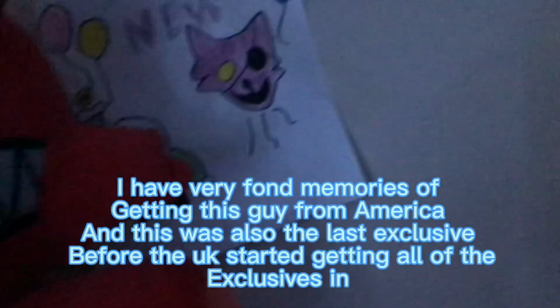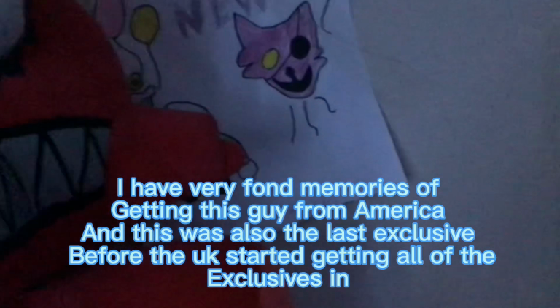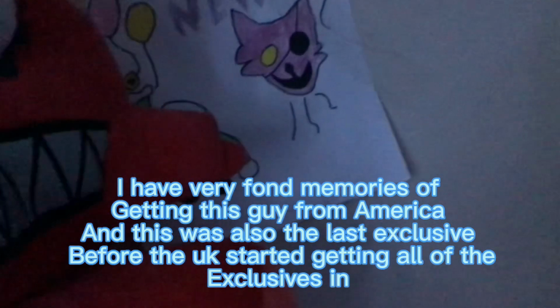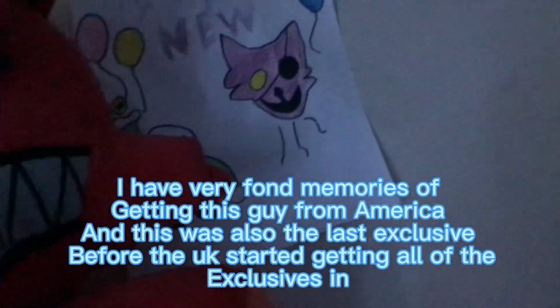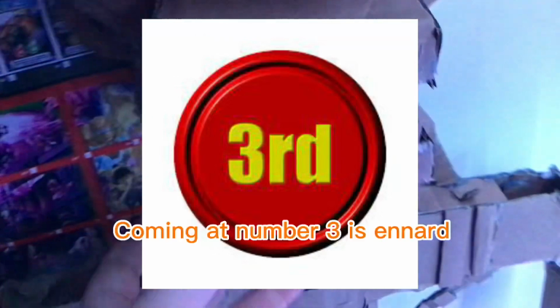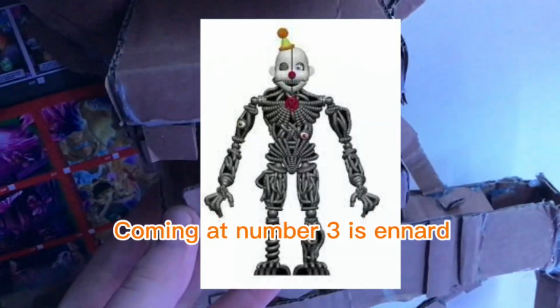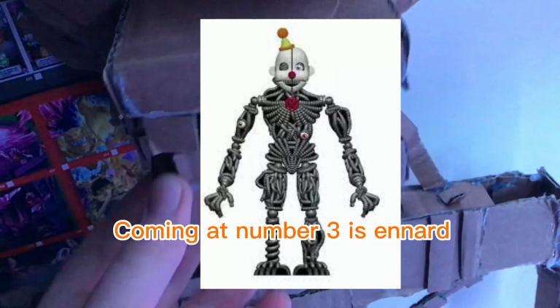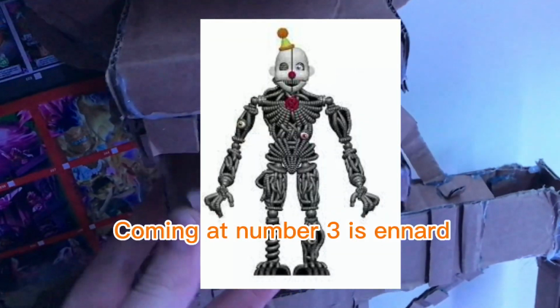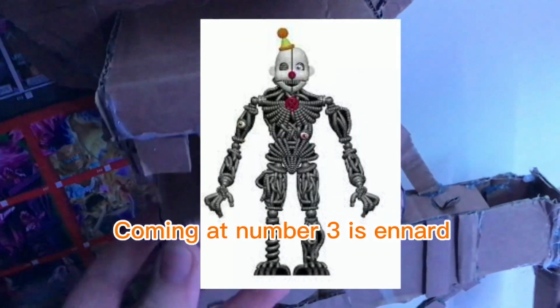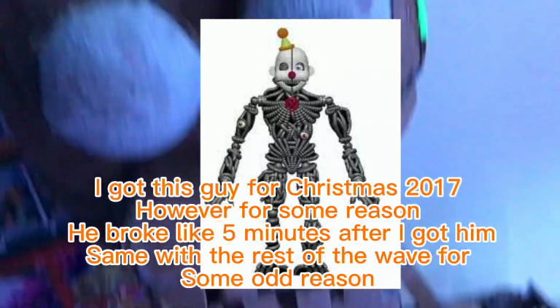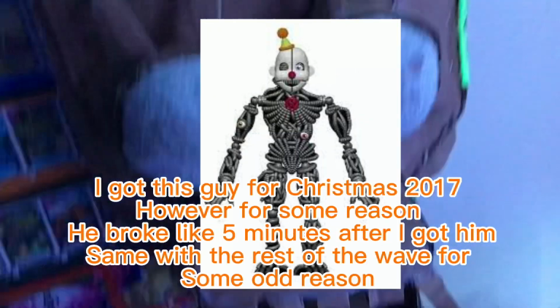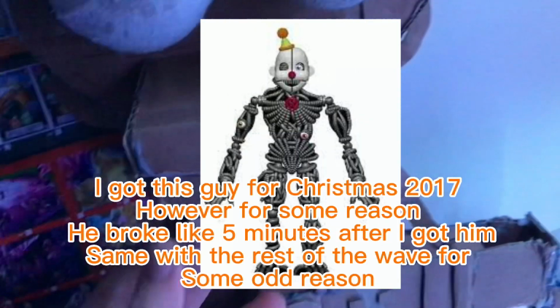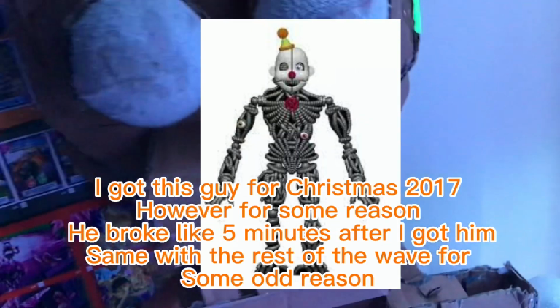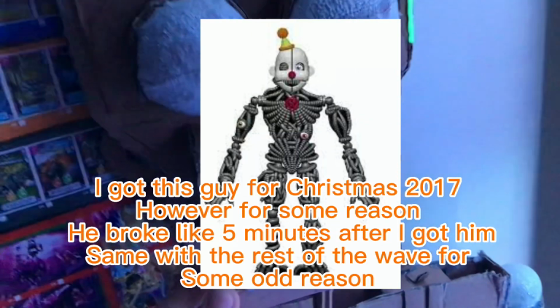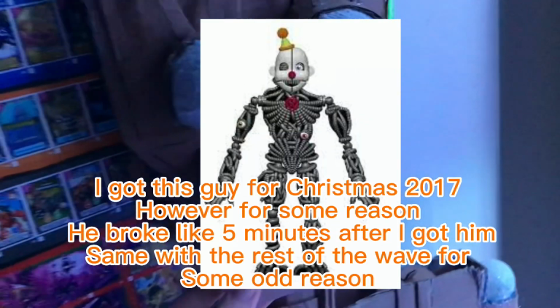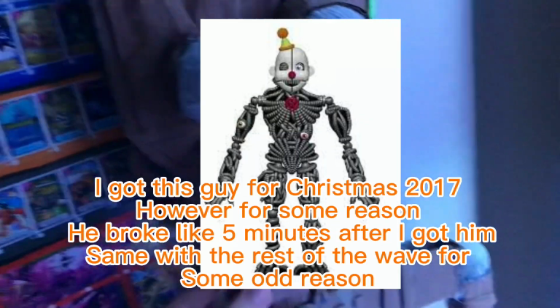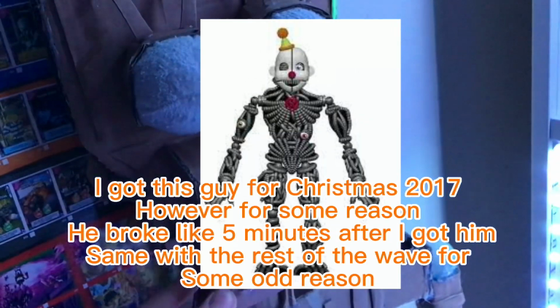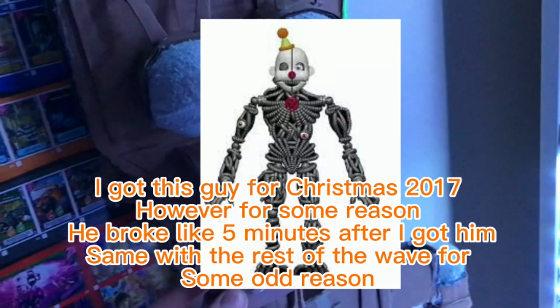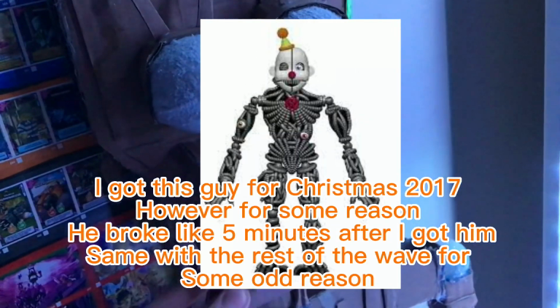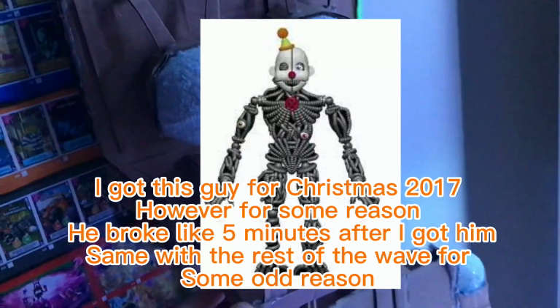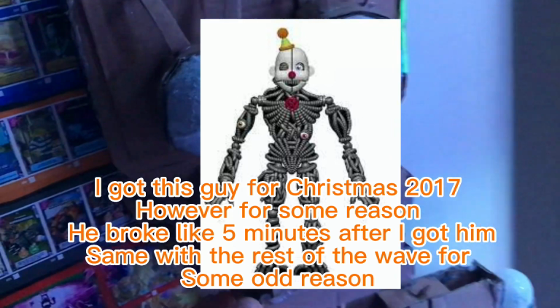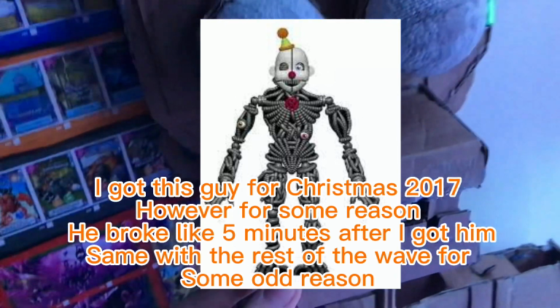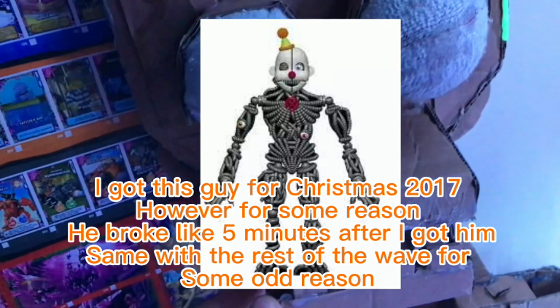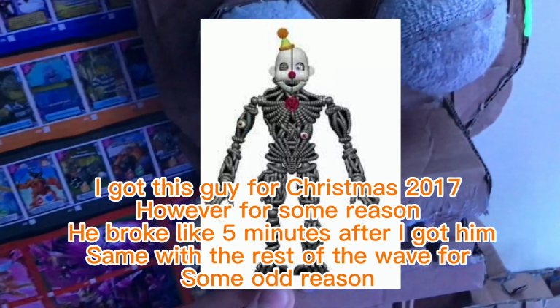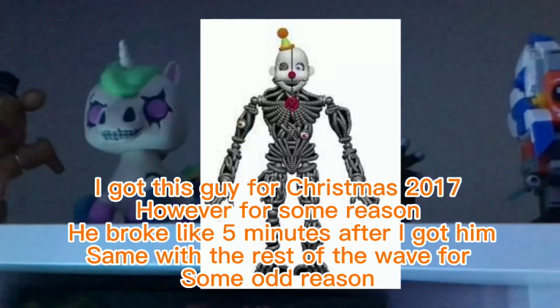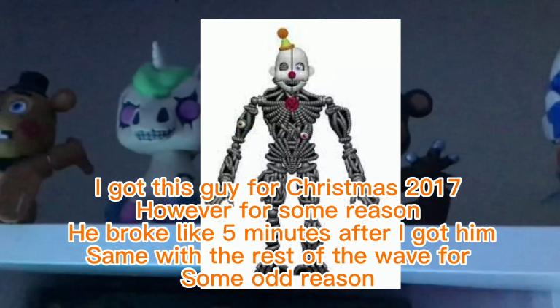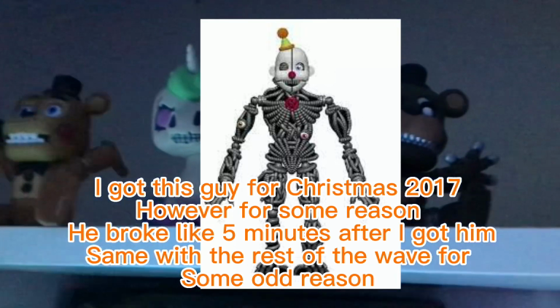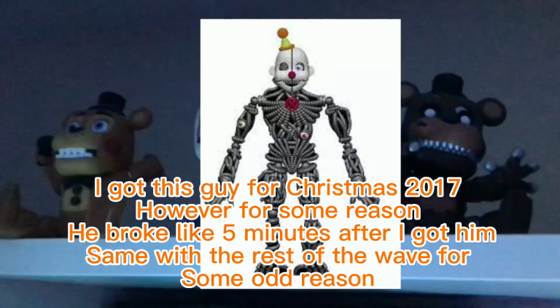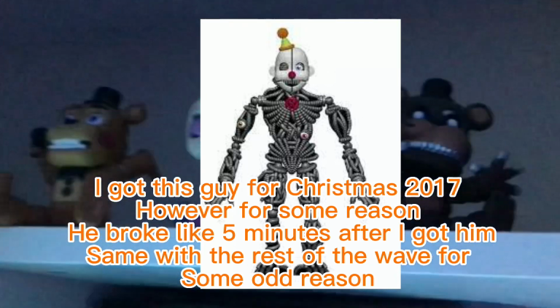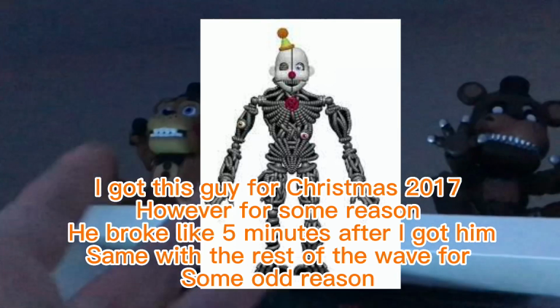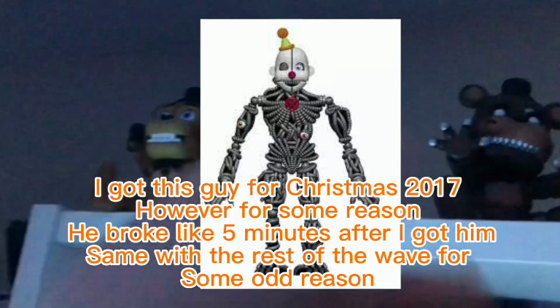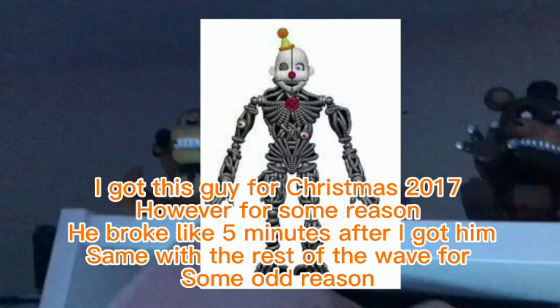Coming in at number 3 is Endo. I got this guy for Christmas 2017, however he broke like 5 minutes after I got him, same with the rest of the Wave 4 figures for some odd reason. Besides the breakage, he was a really nicely sculpted figure and the paint job was the second best on any FNAF figure.